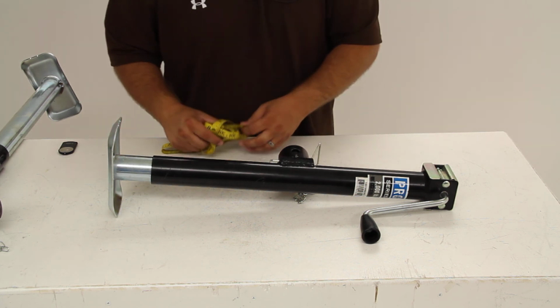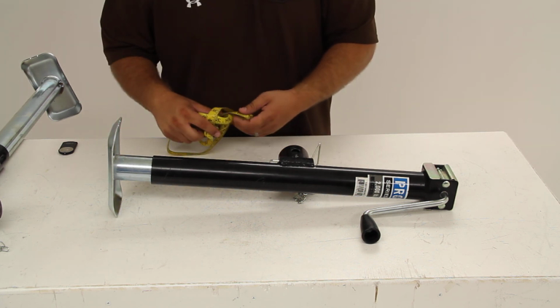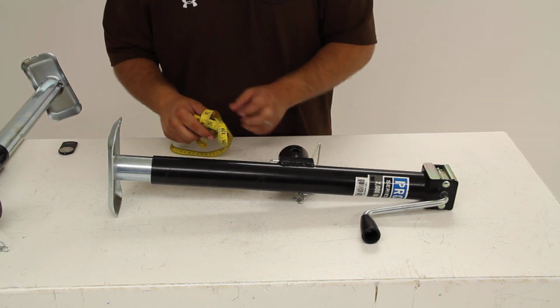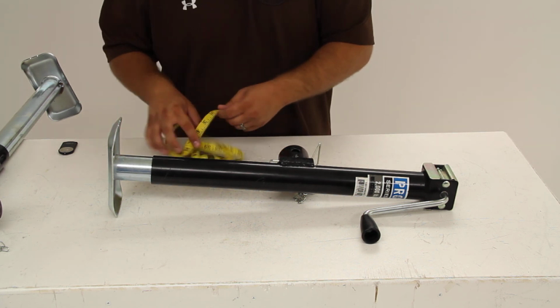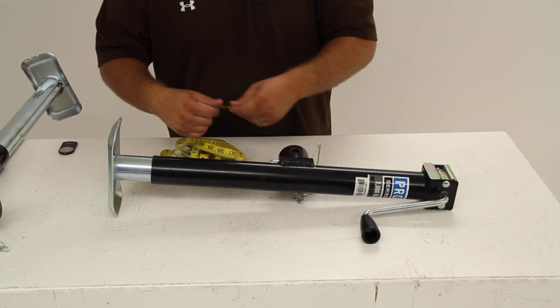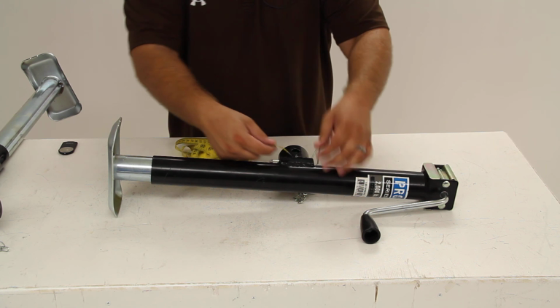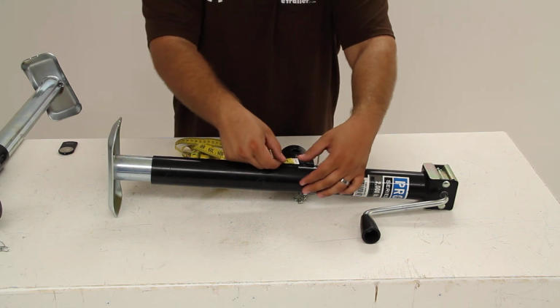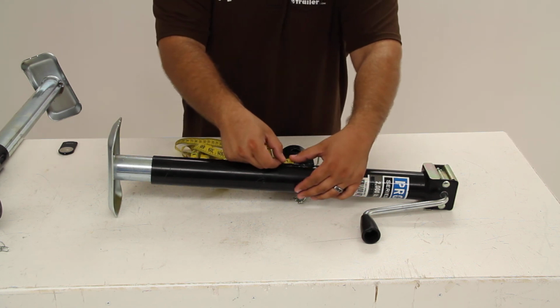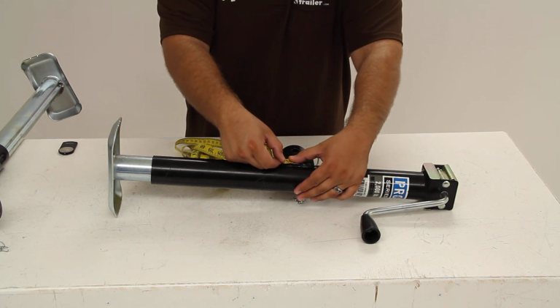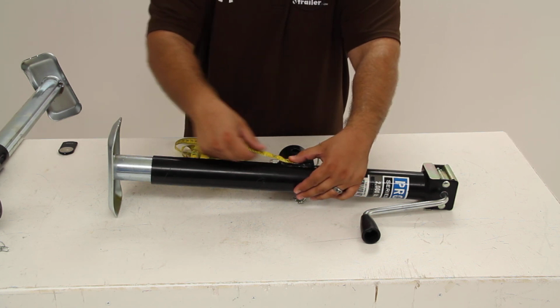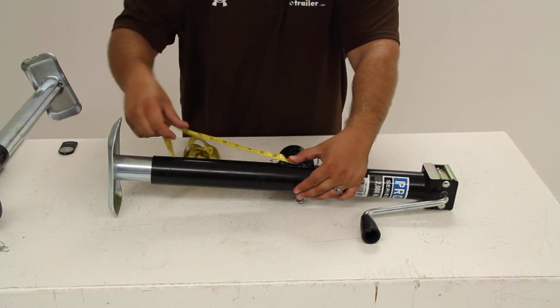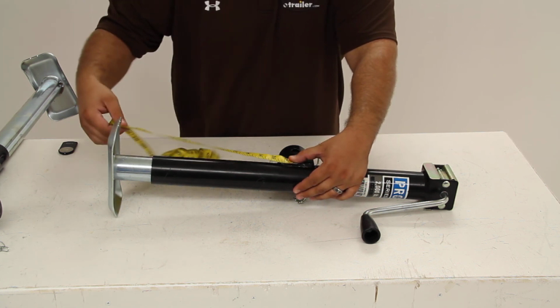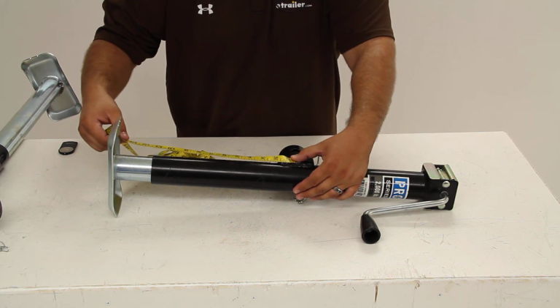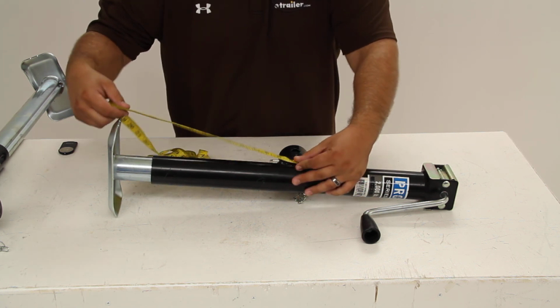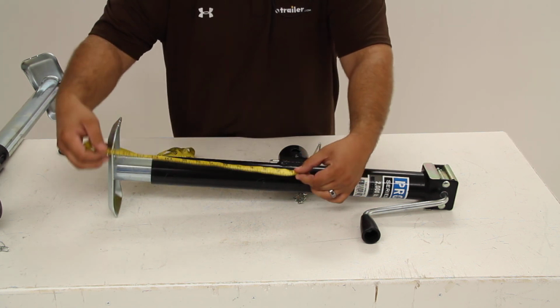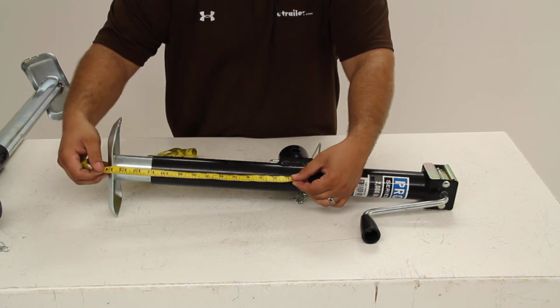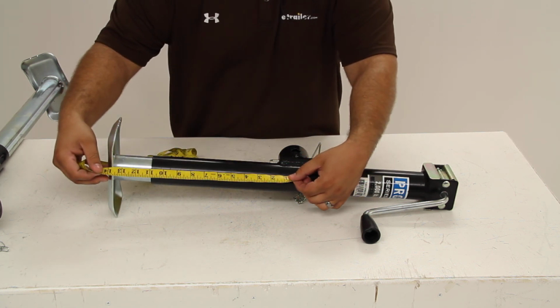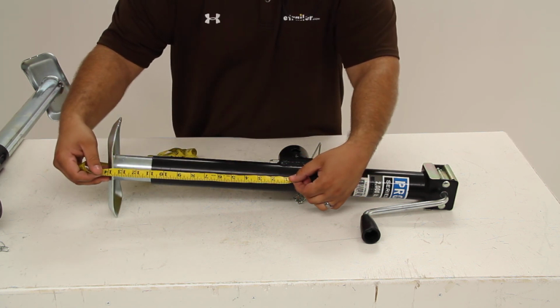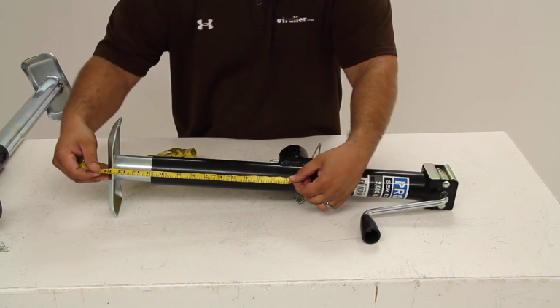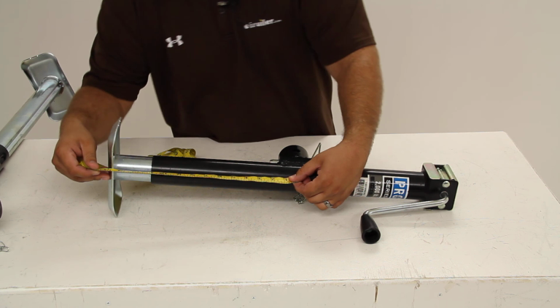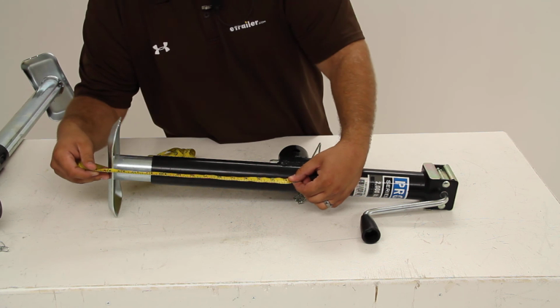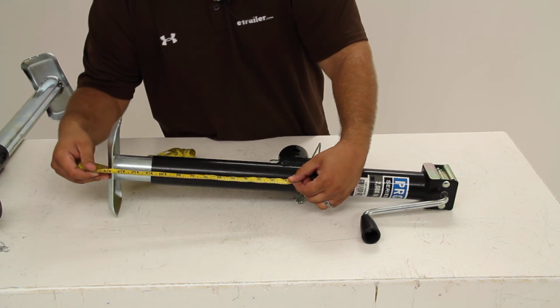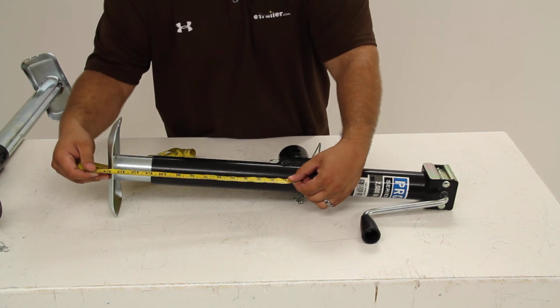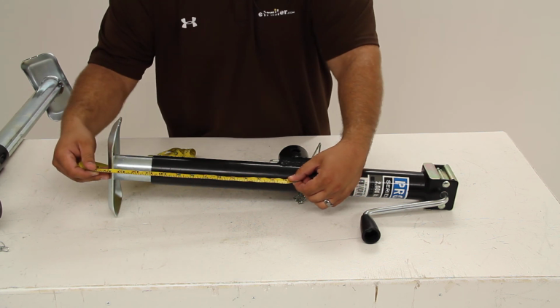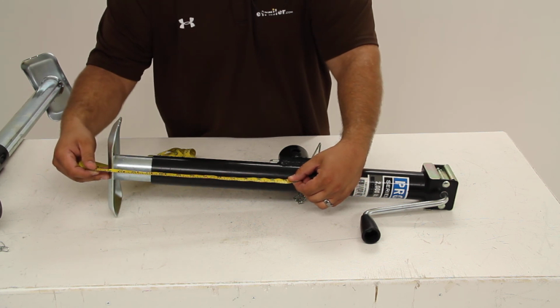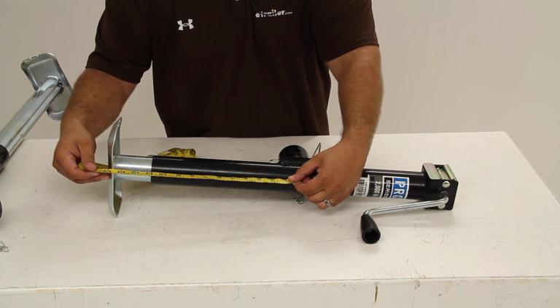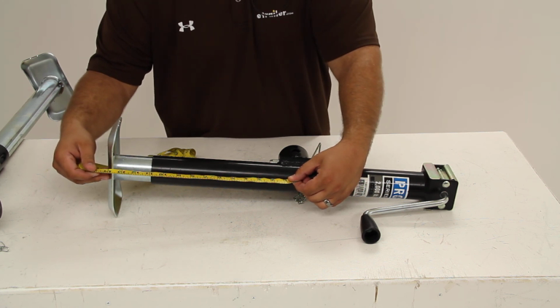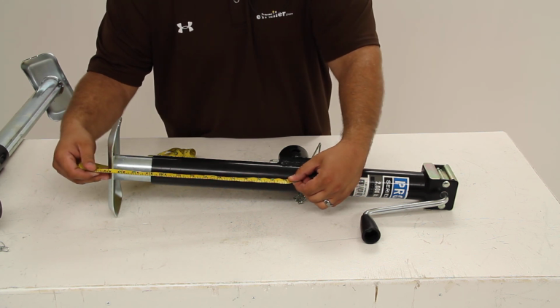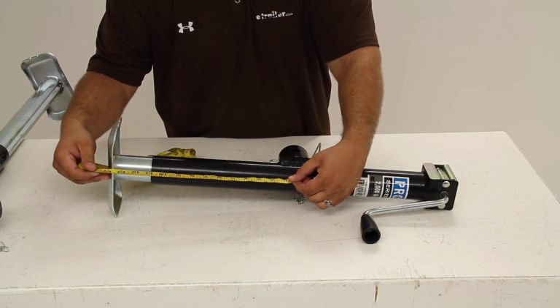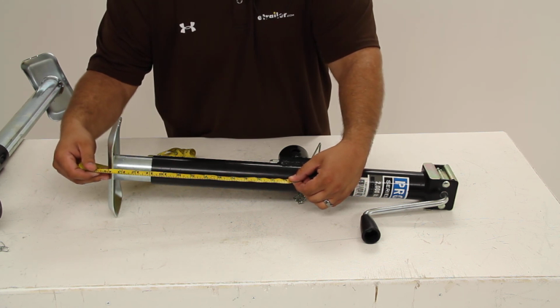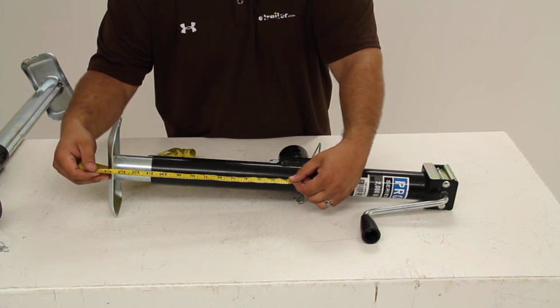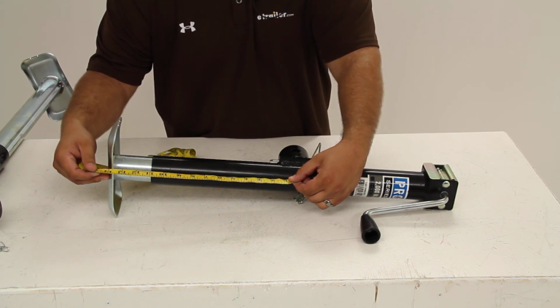We'll go over a quick couple of measurements. From the center of our mounting system to the bottom of our foot plate measures about 14.5 inches when fully retracted.